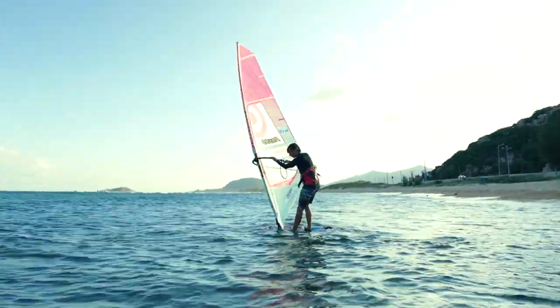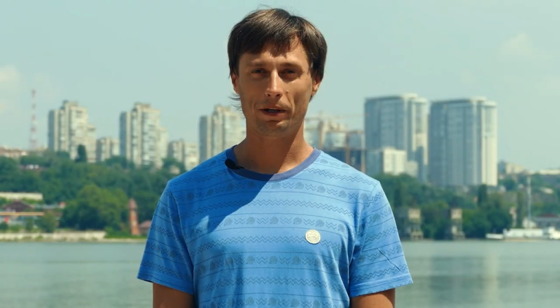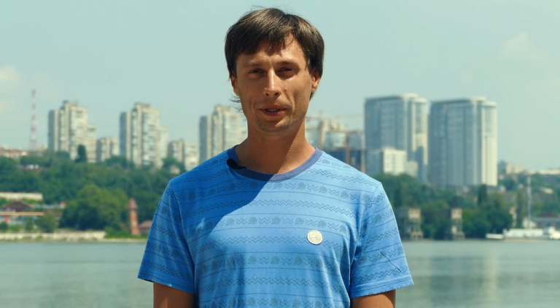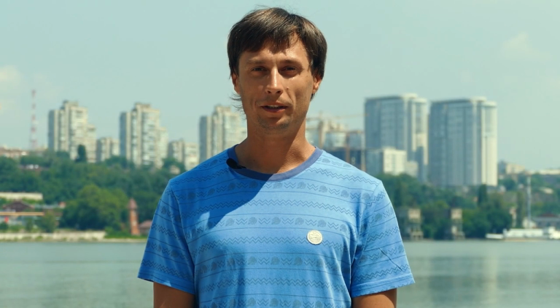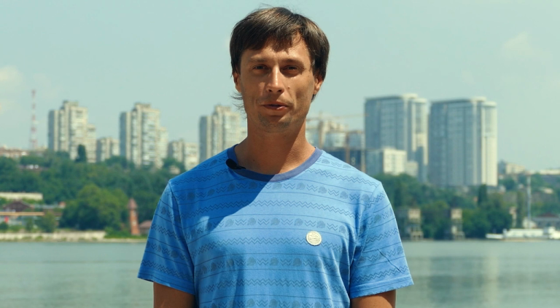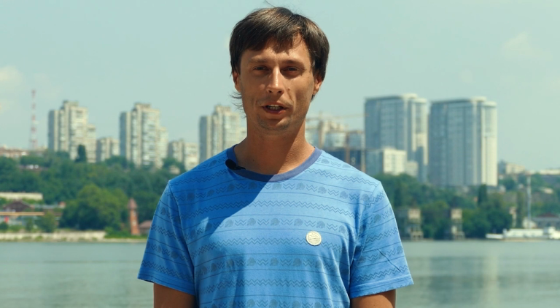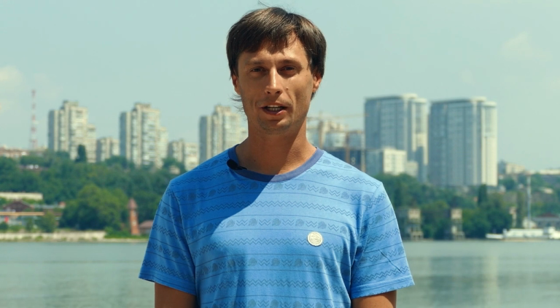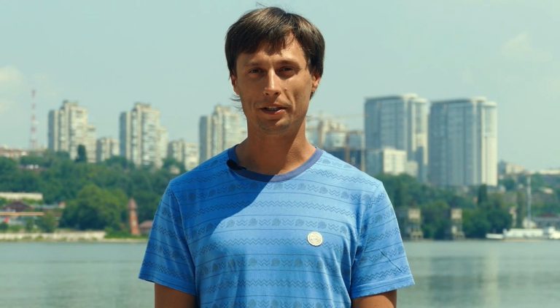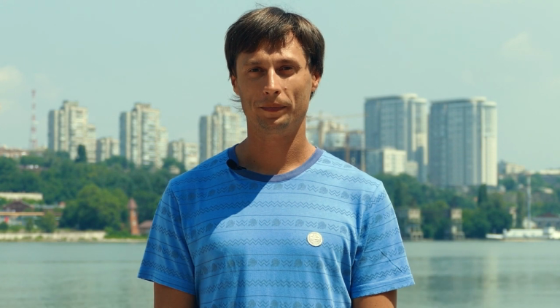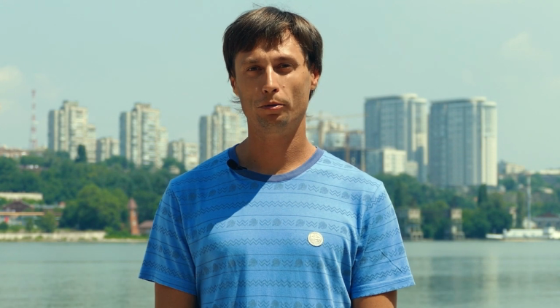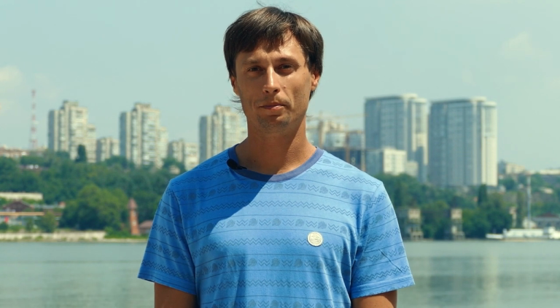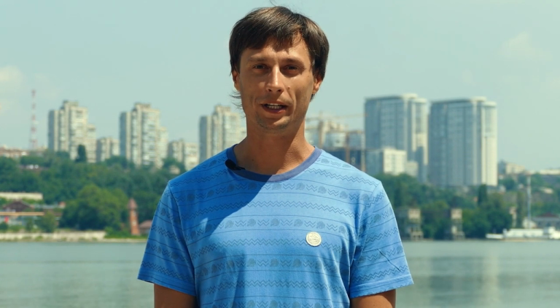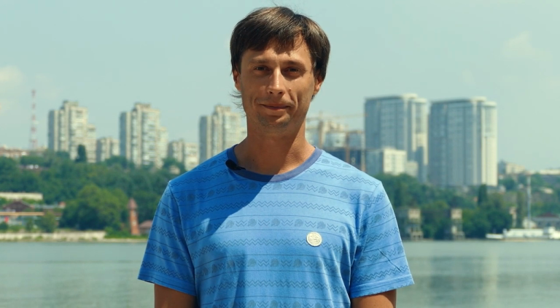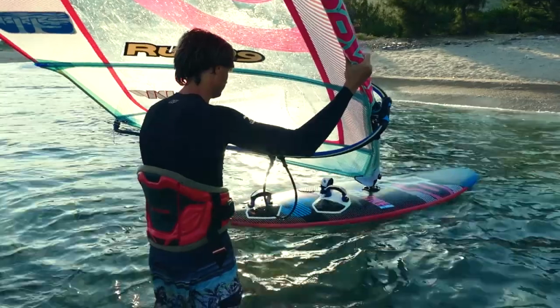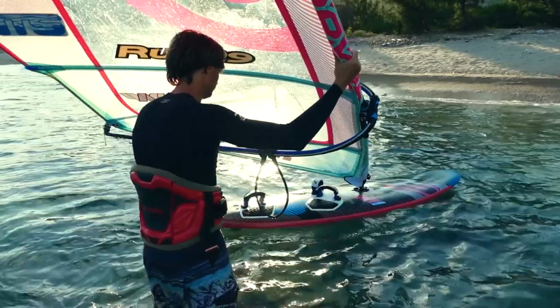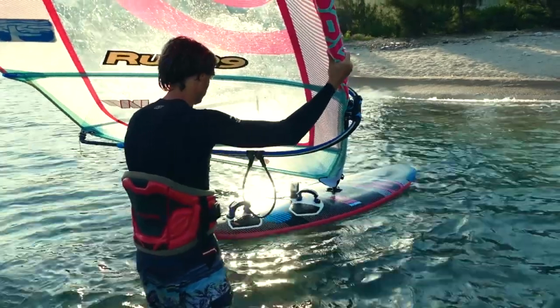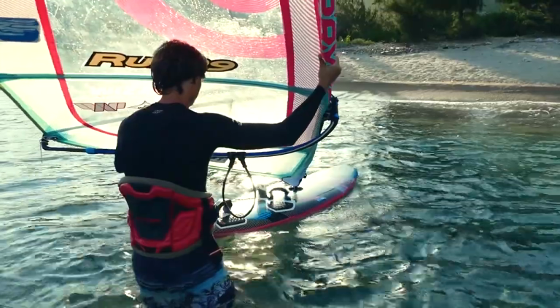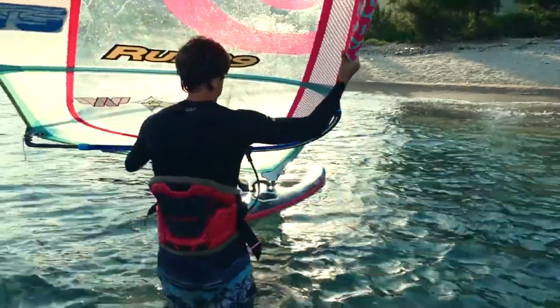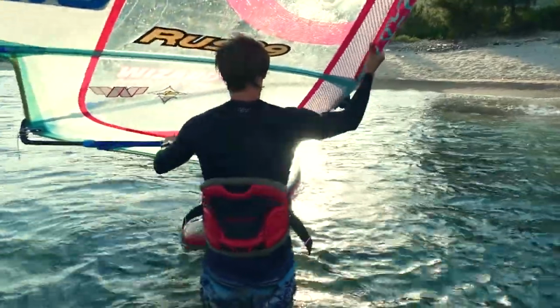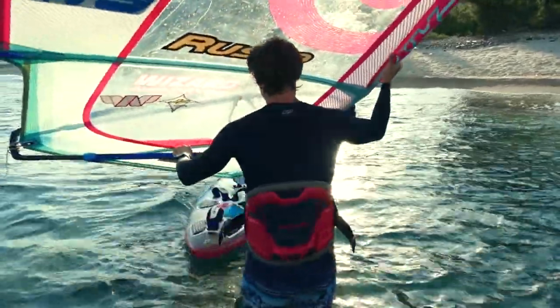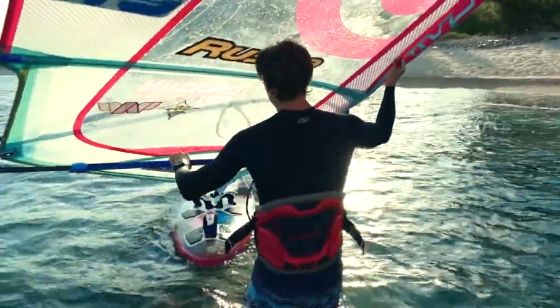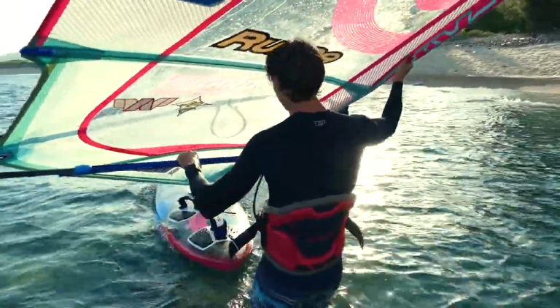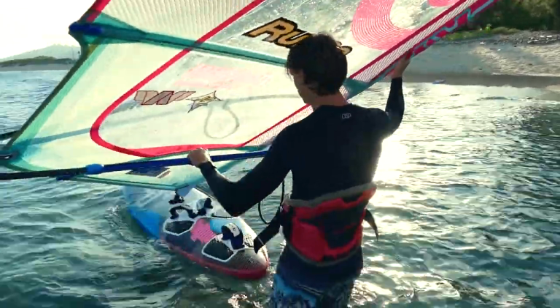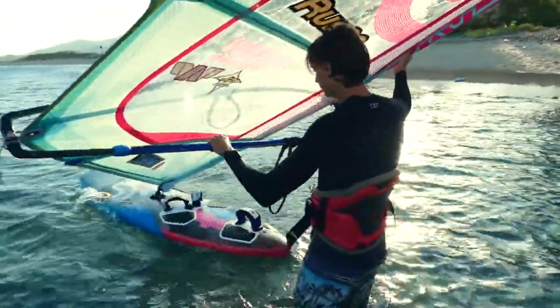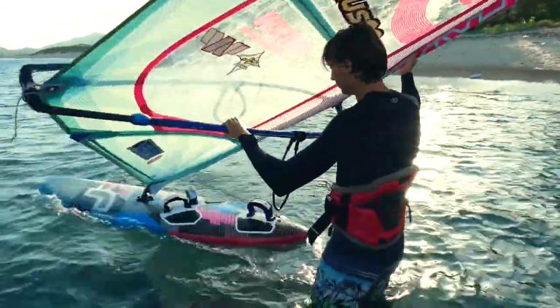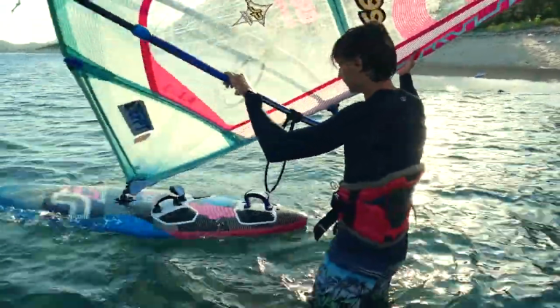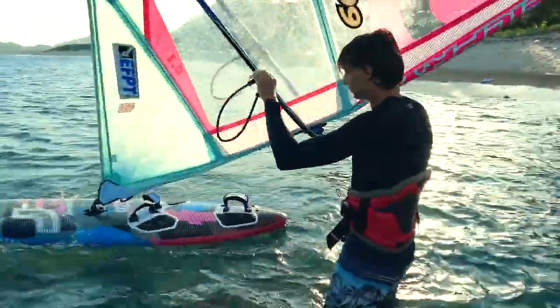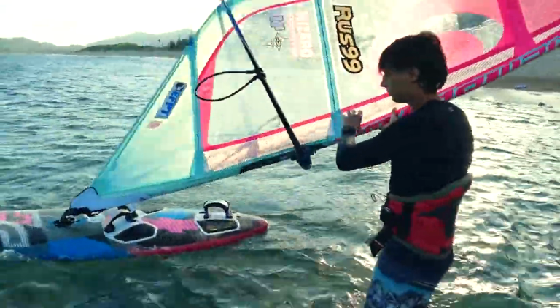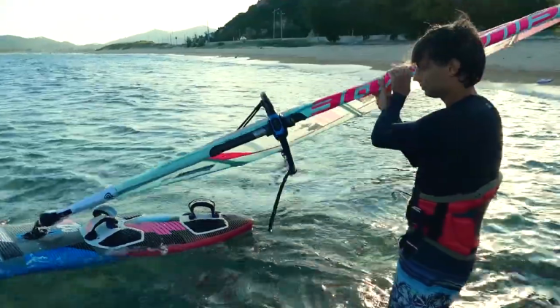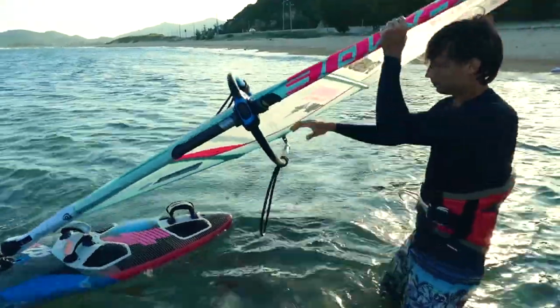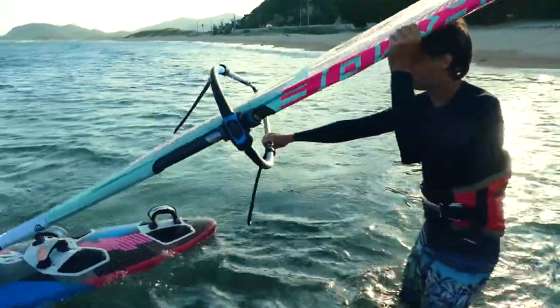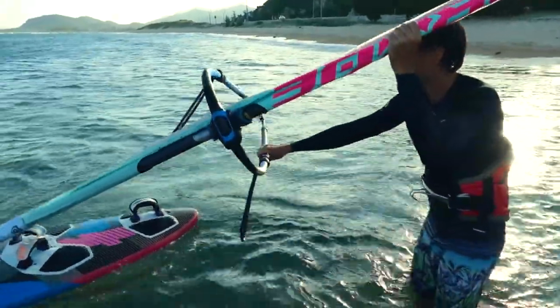The first attempts are best done in weak side shore wind conditions, knee-deep in the water. Before climbing on the board you need to learn how to properly position the equipment, control the board while standing in the water, and turn the sail.